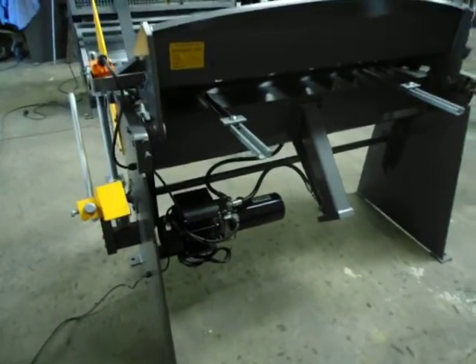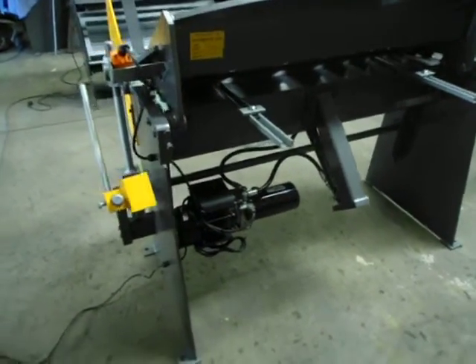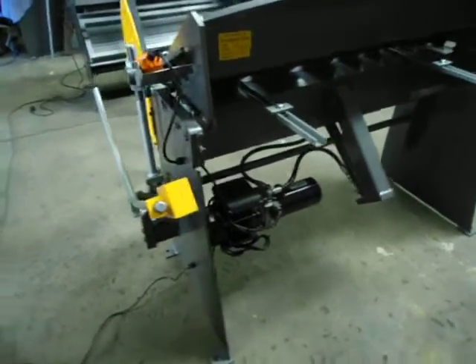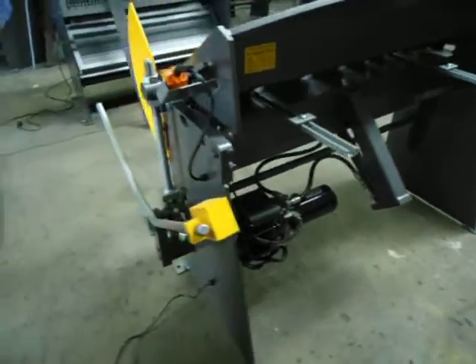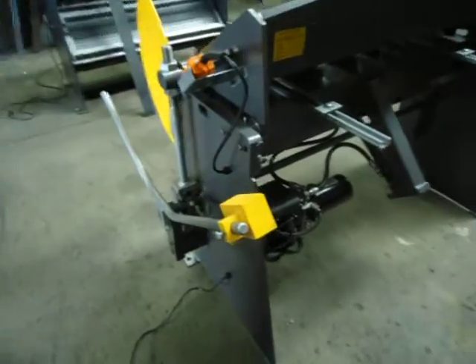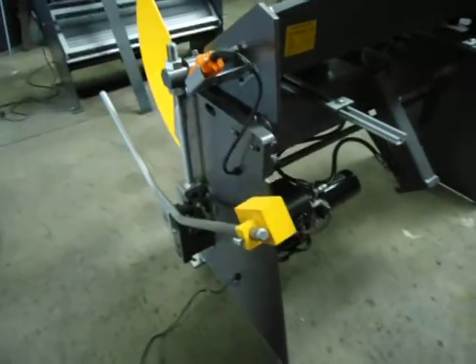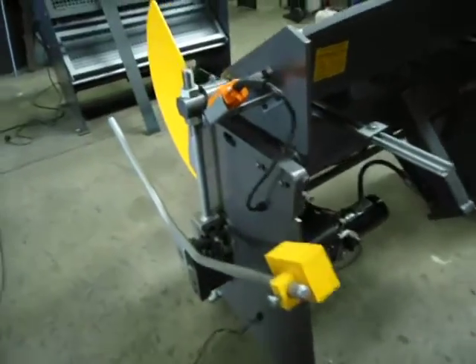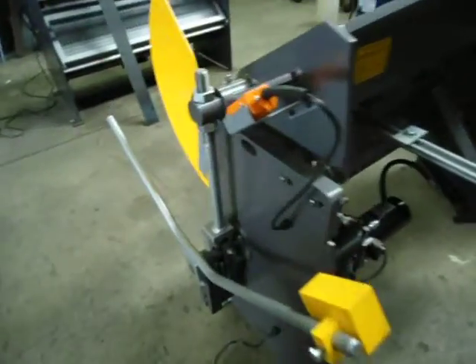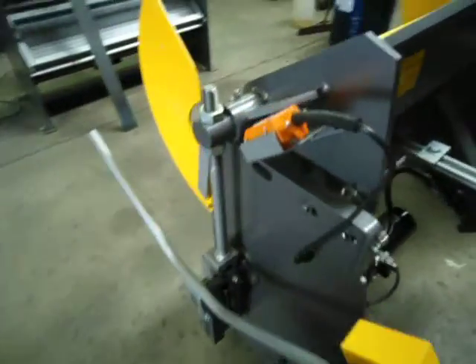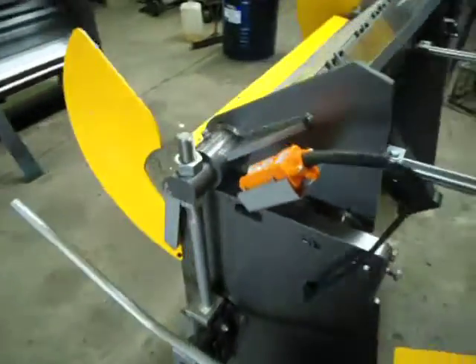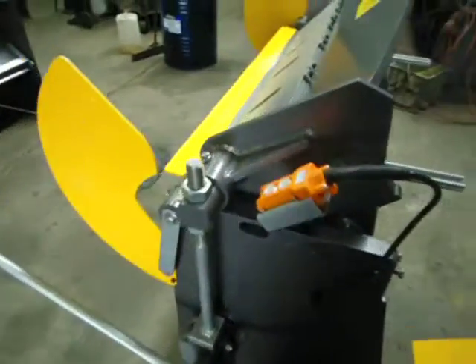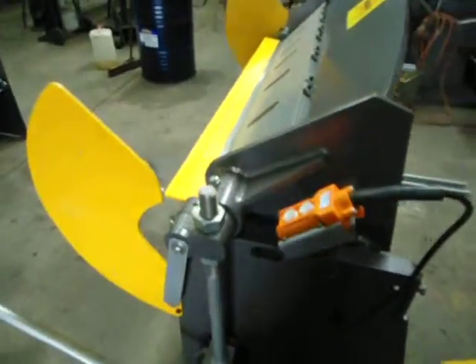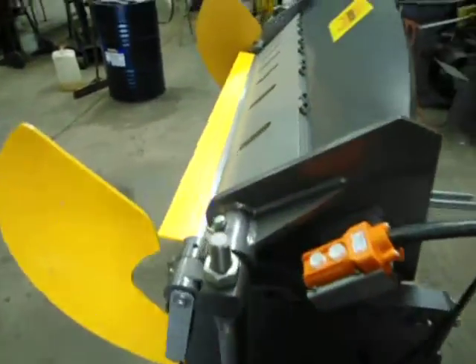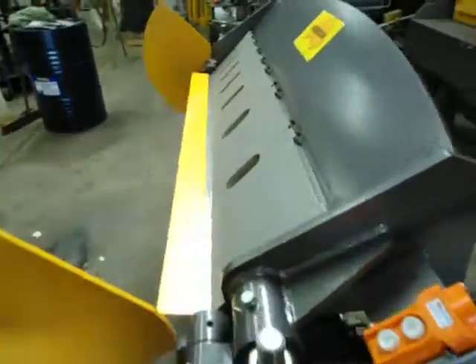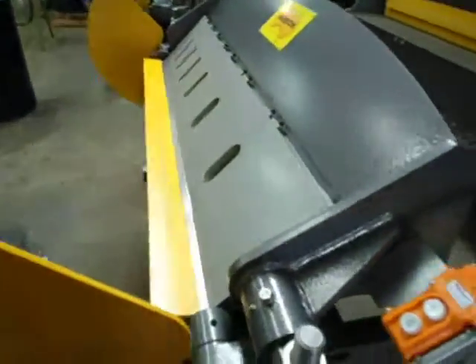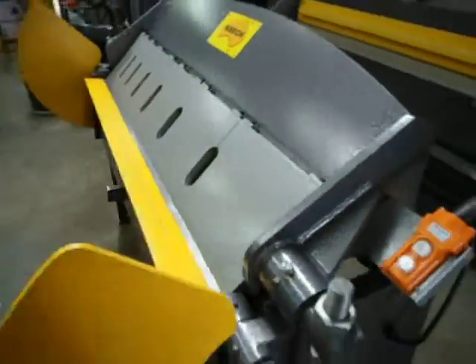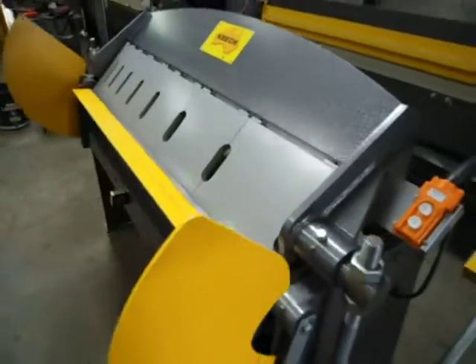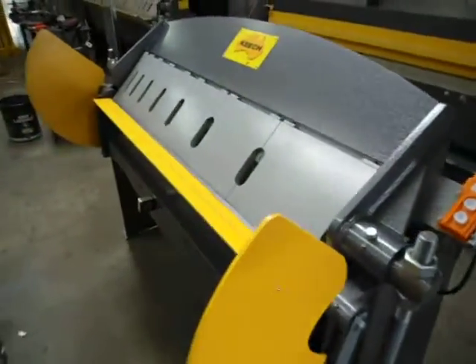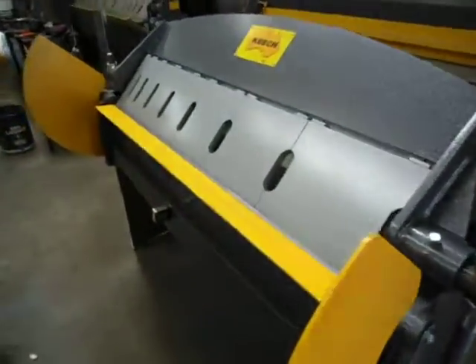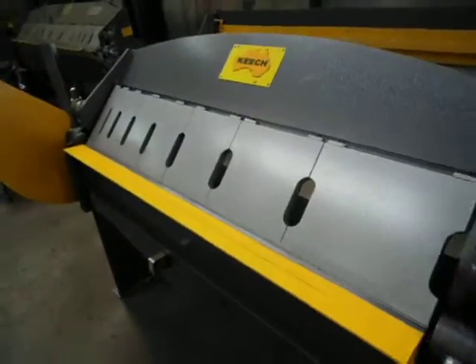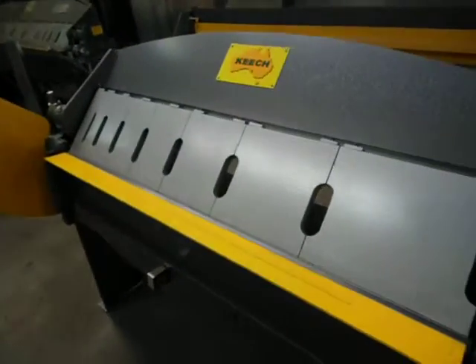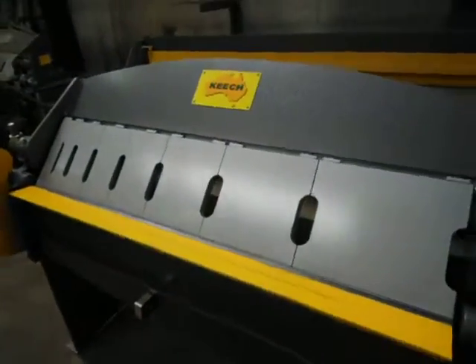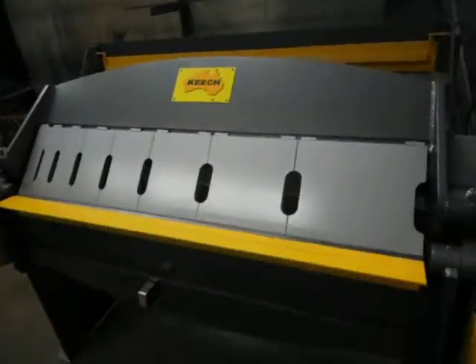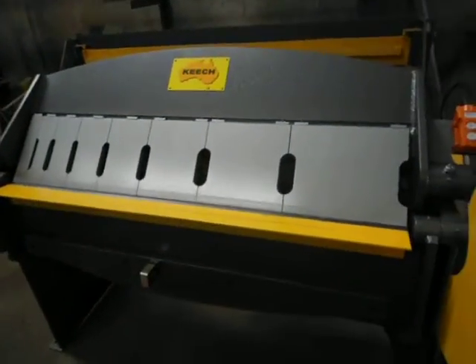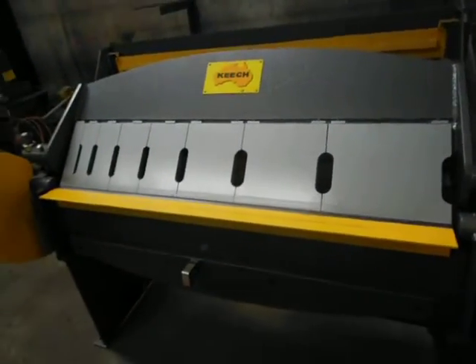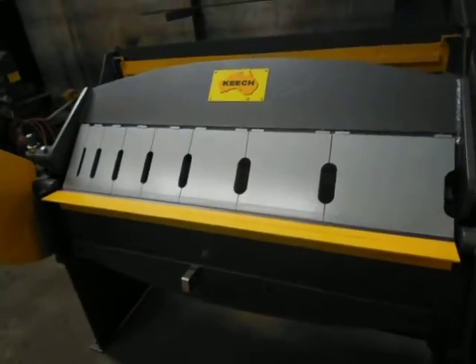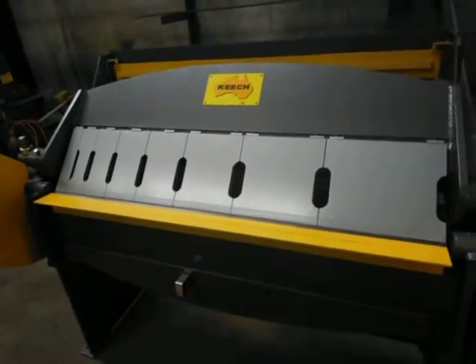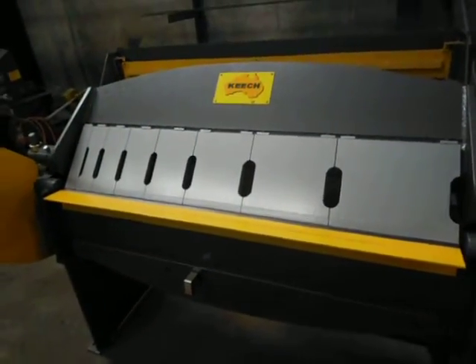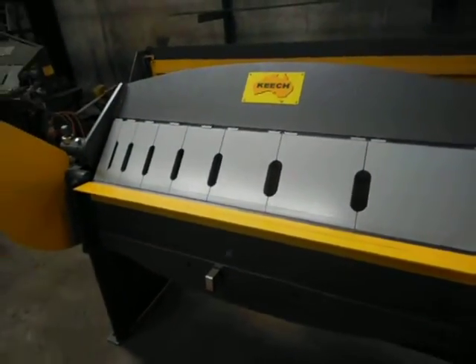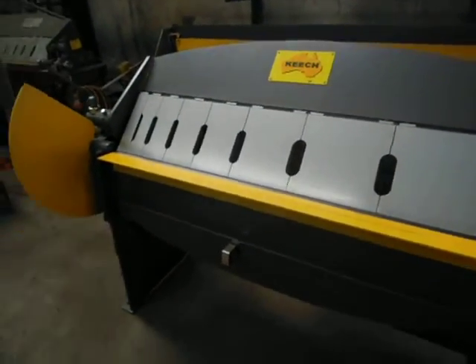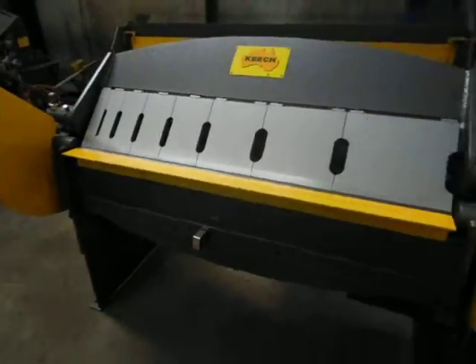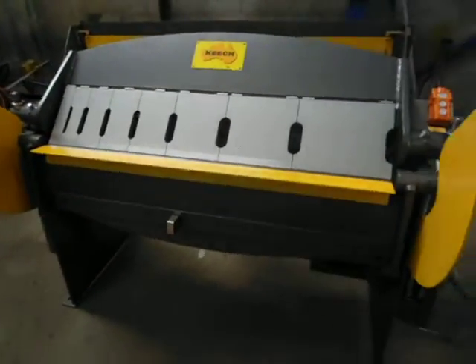Very low maintenance. It's a strong rigid machine. We've got individual fingers you can take off and on really easily — very quick.